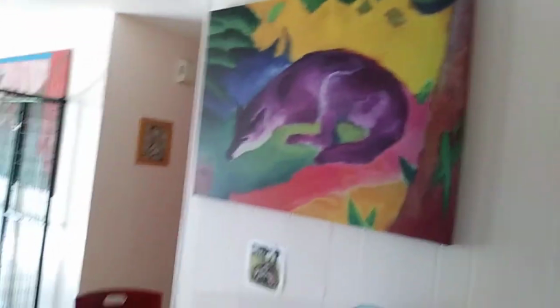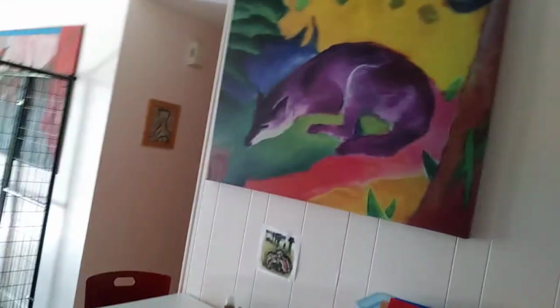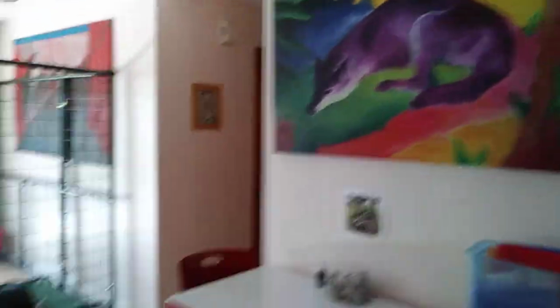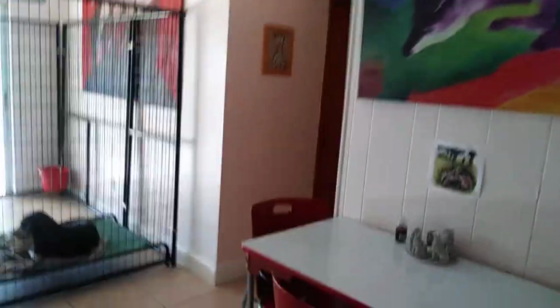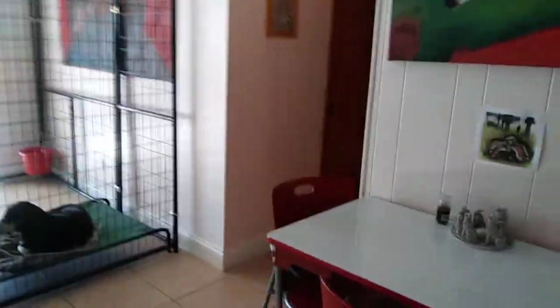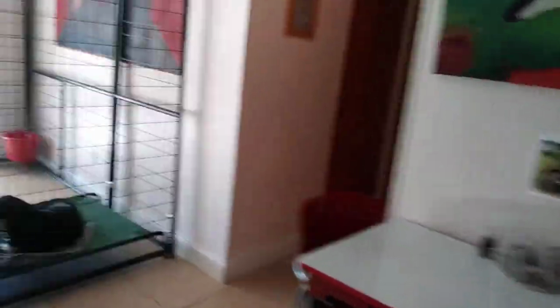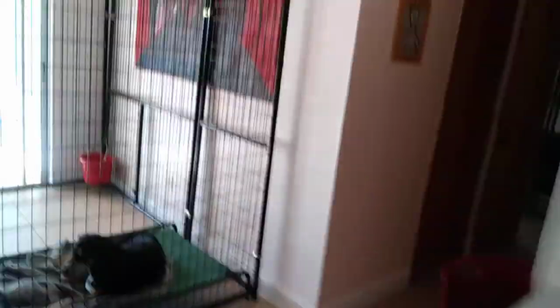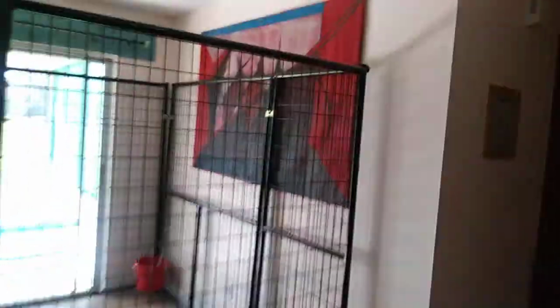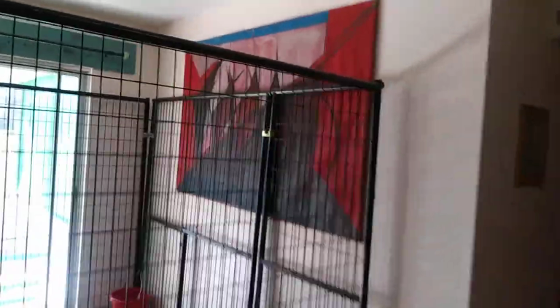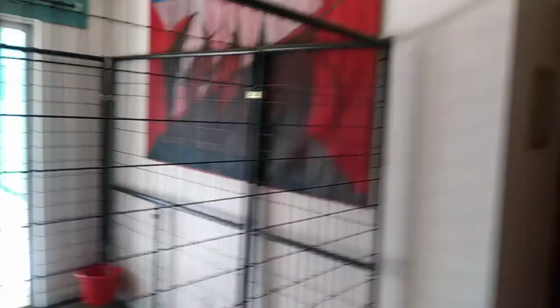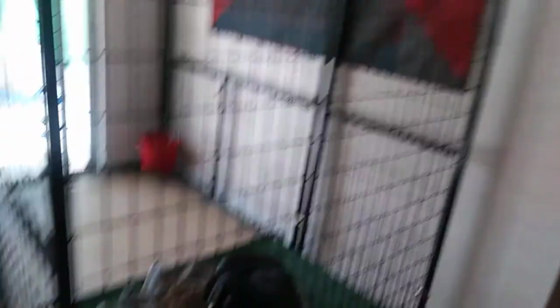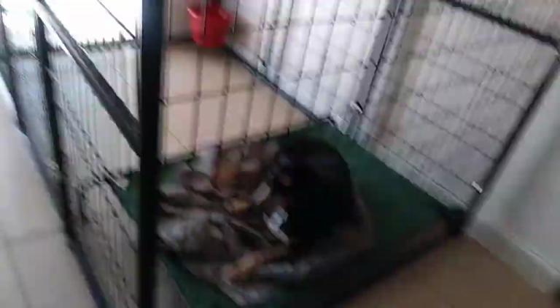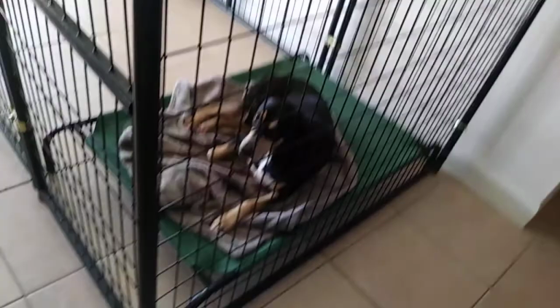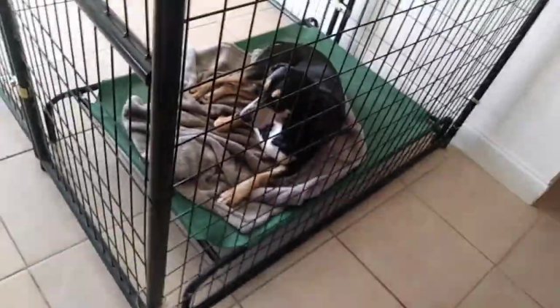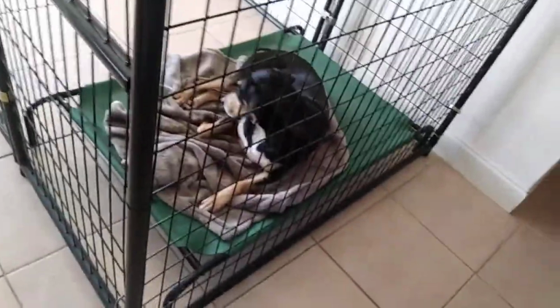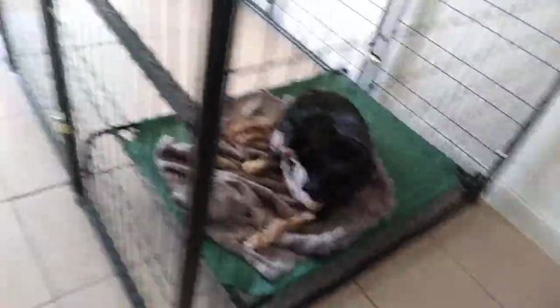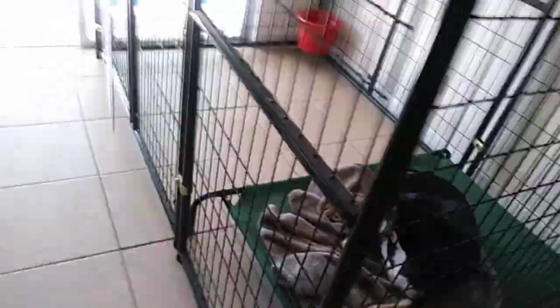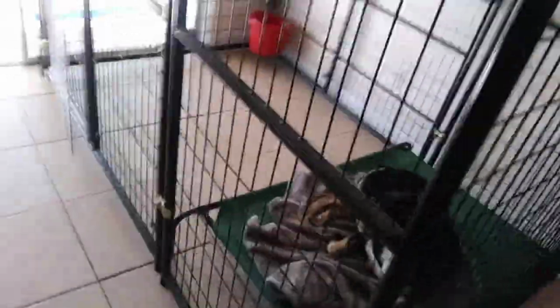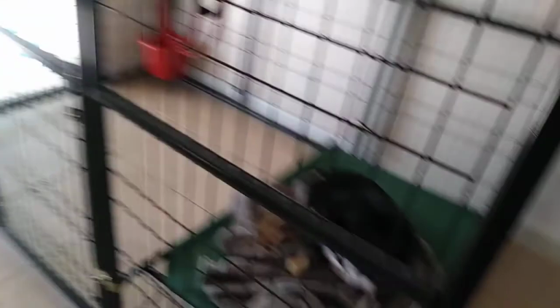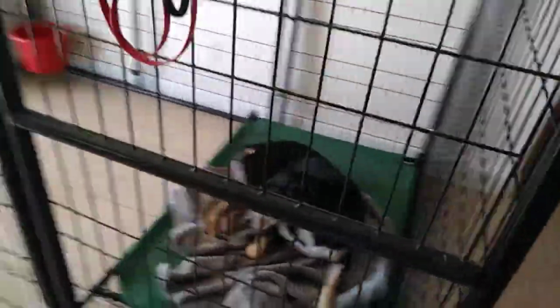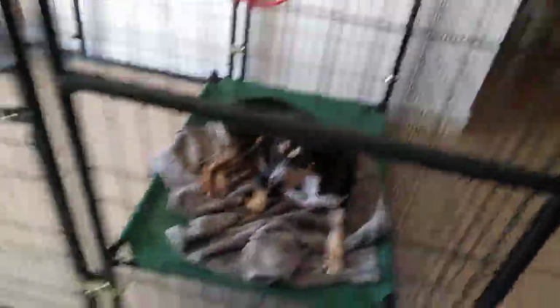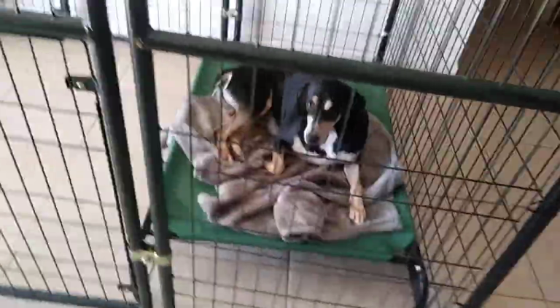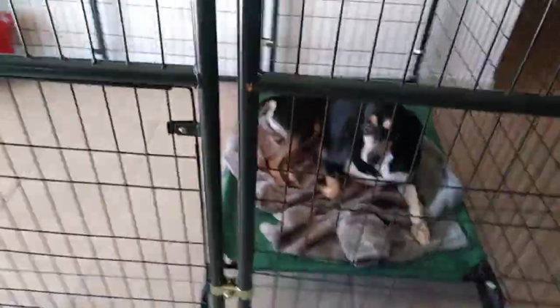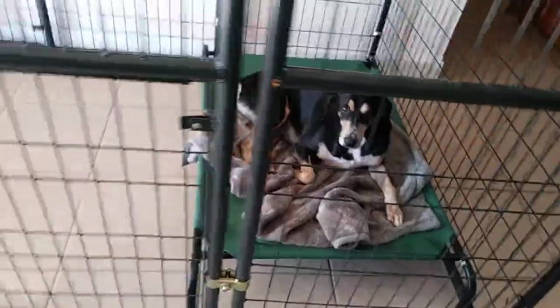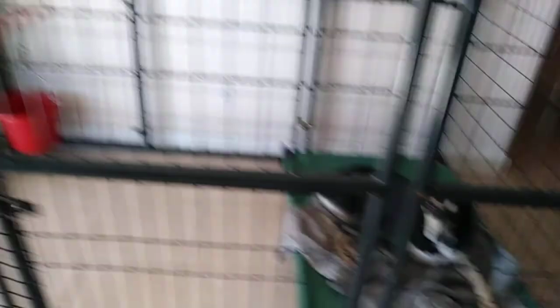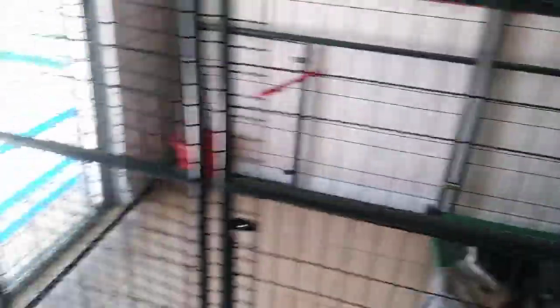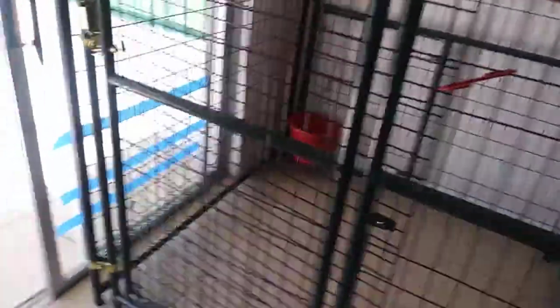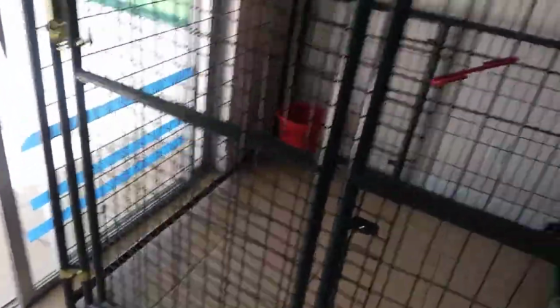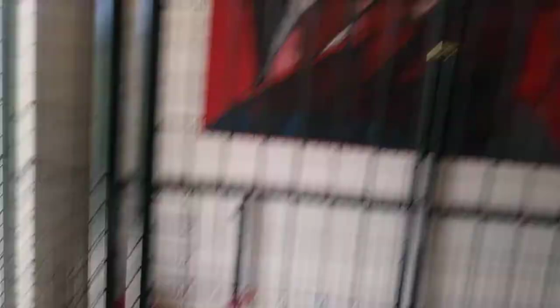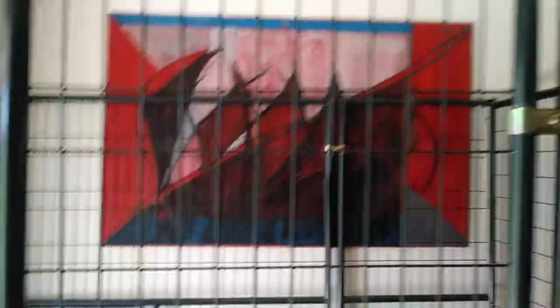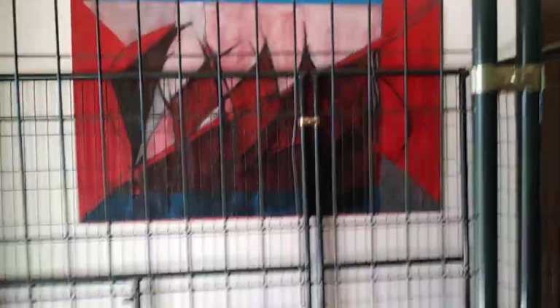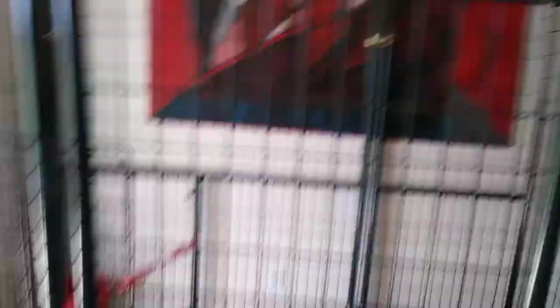Beautiful Max Ernst painting. Painting by Kristen Ordahl. And this is Algebra. Algebra has to live in a crate as well, because he doesn't get along with other dogs either. He used to be able to see the painting a little bit better.